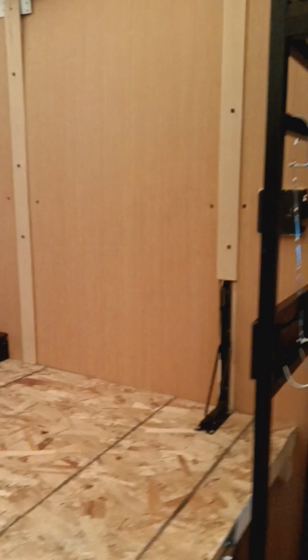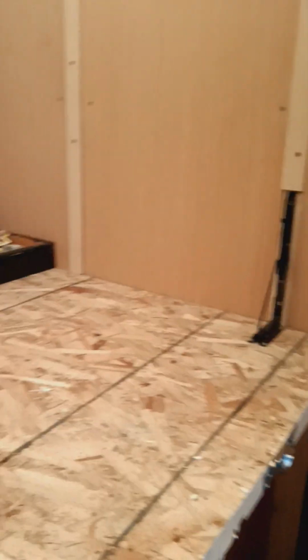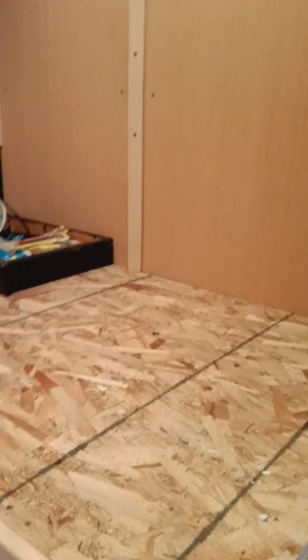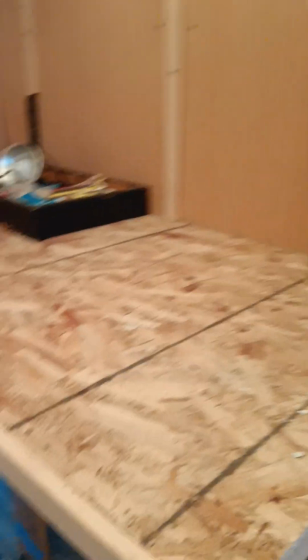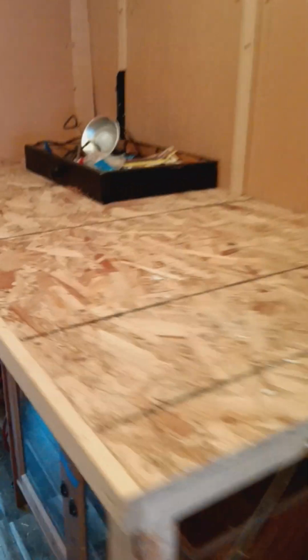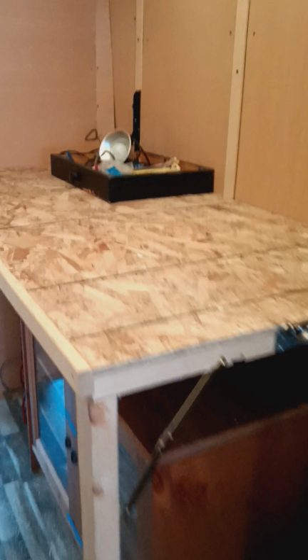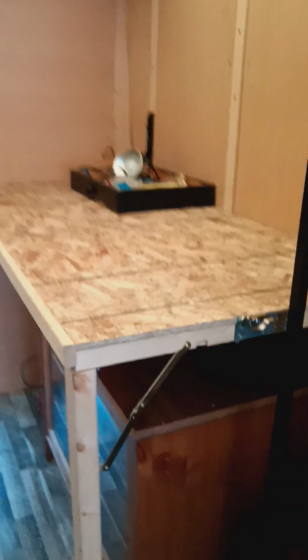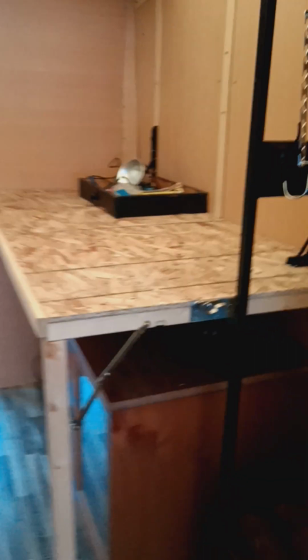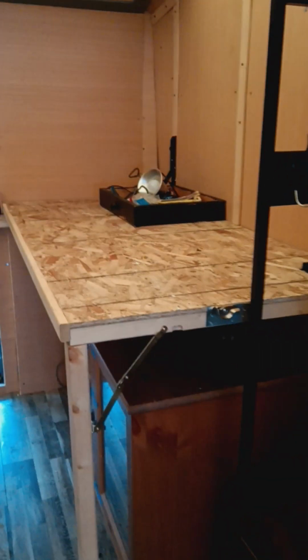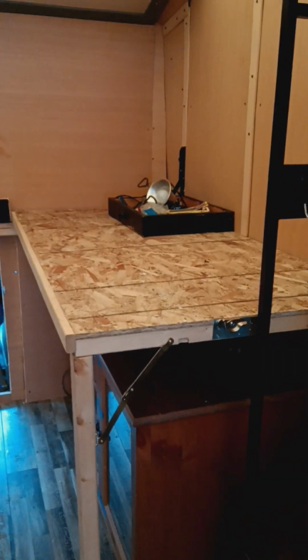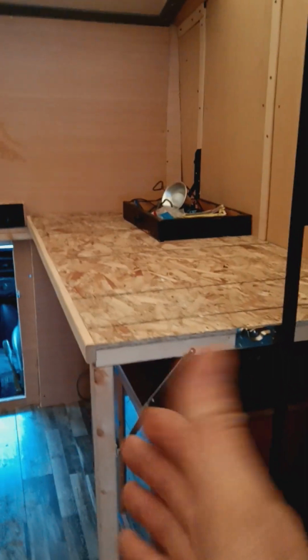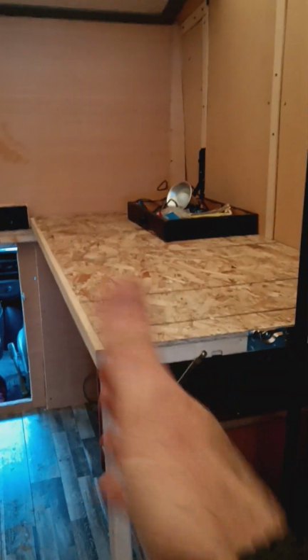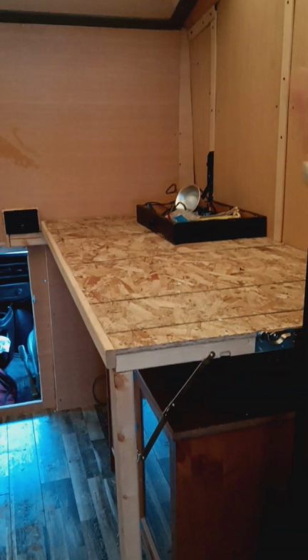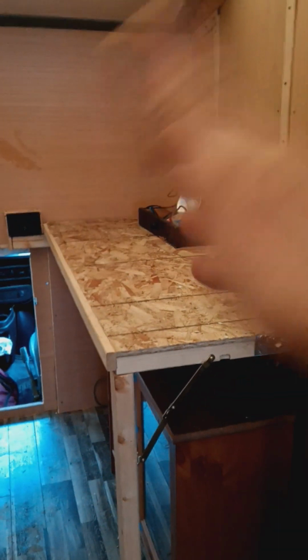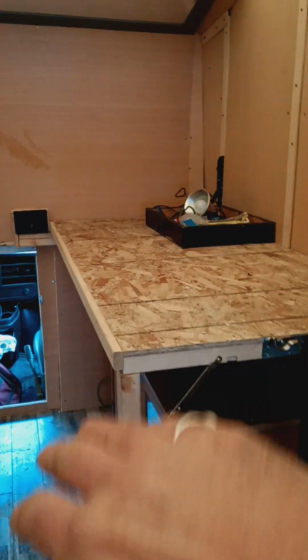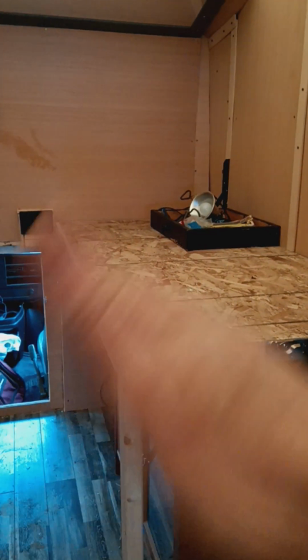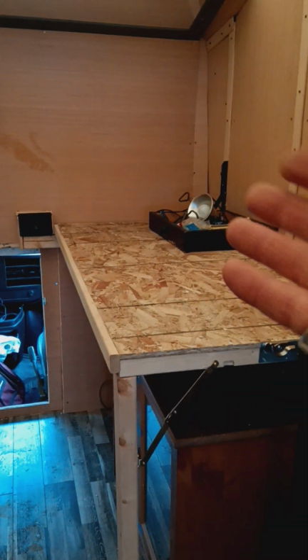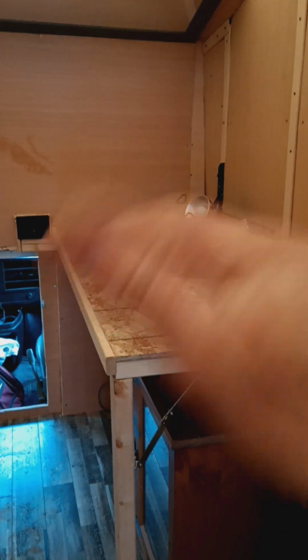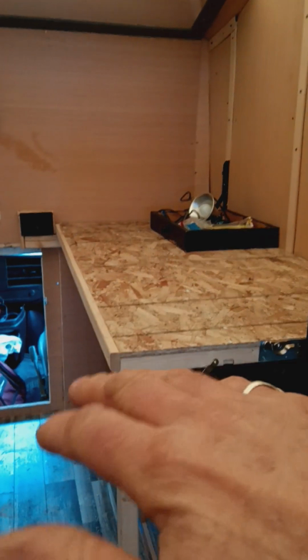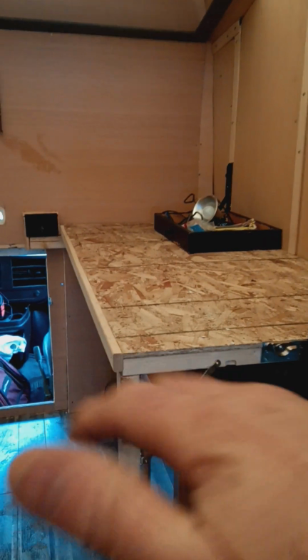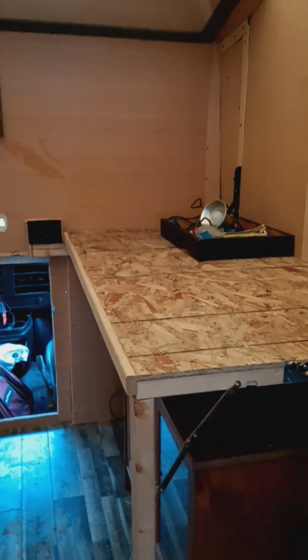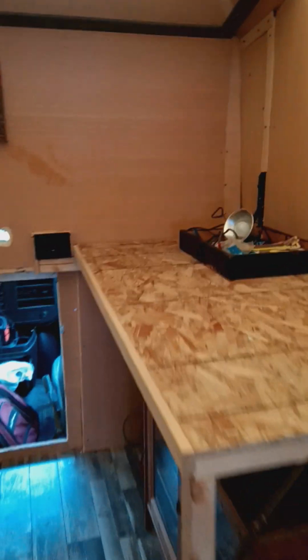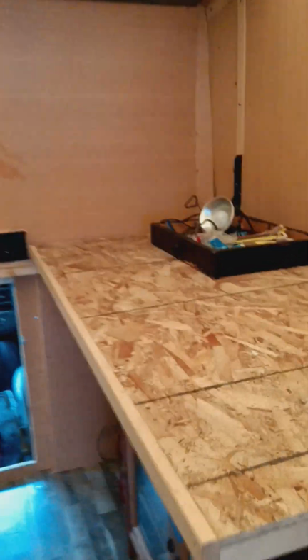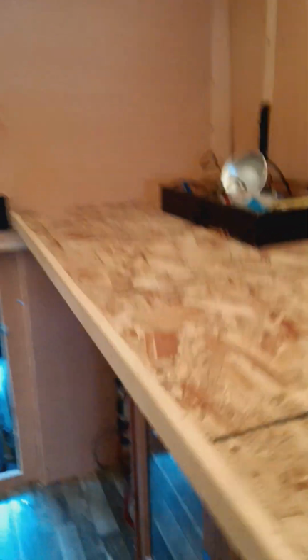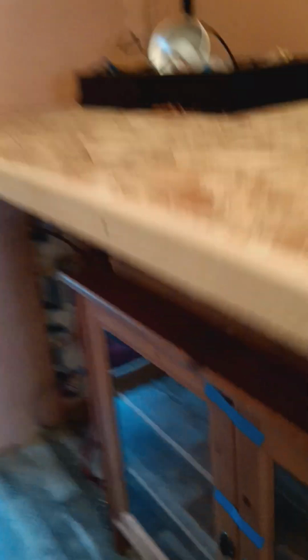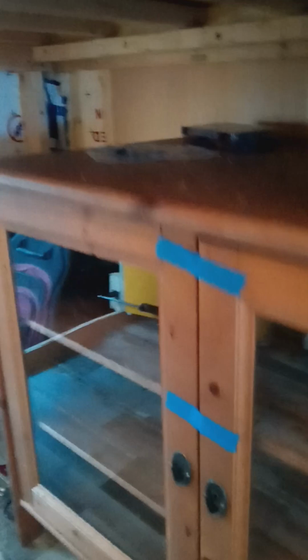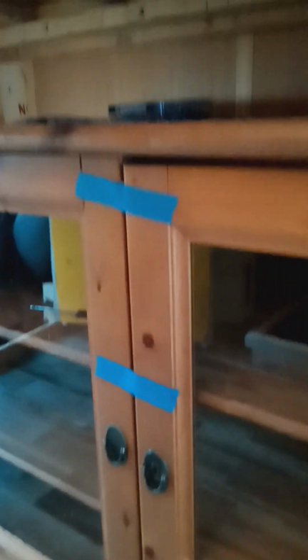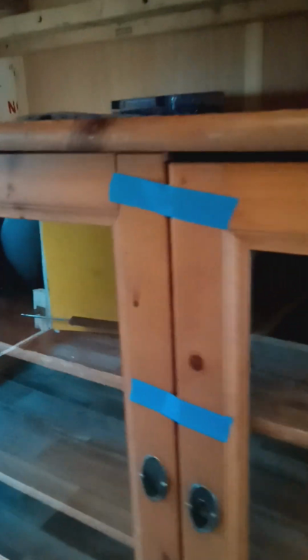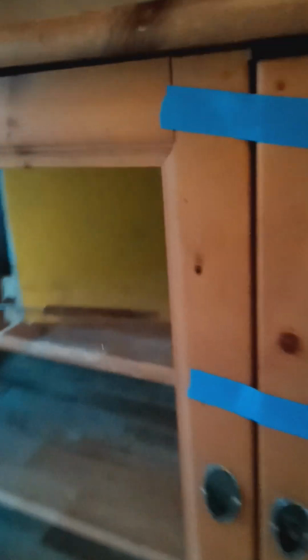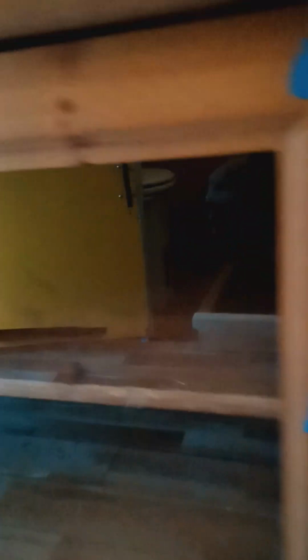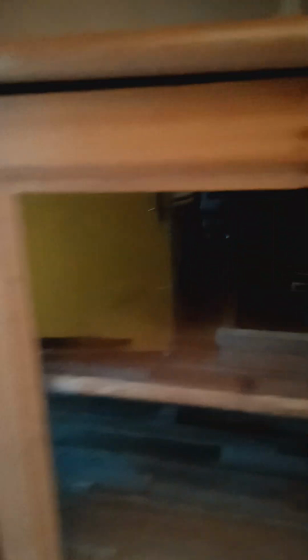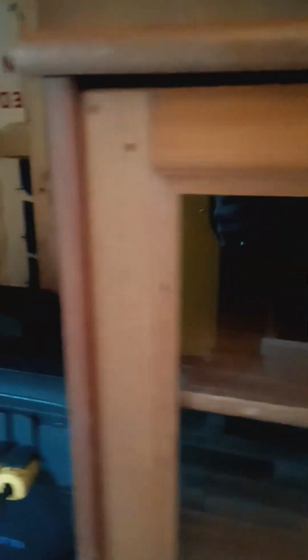And then this is cool. This table folds up like a Murphy bed — up and down like that. And on the other side there are some things. On the bottom is for storage.